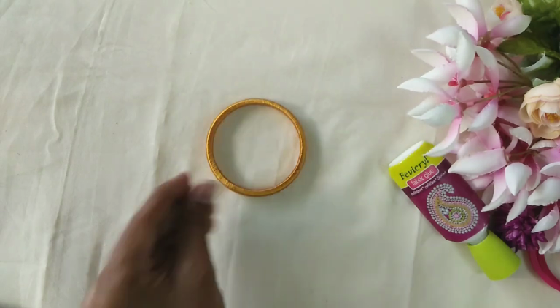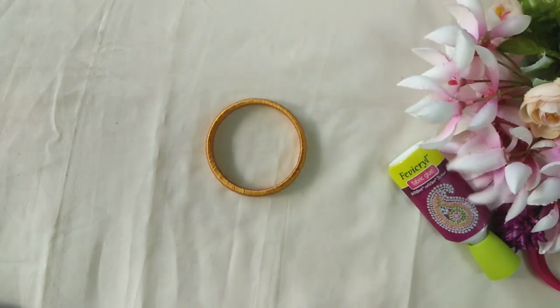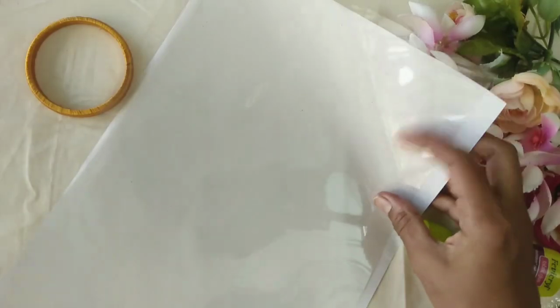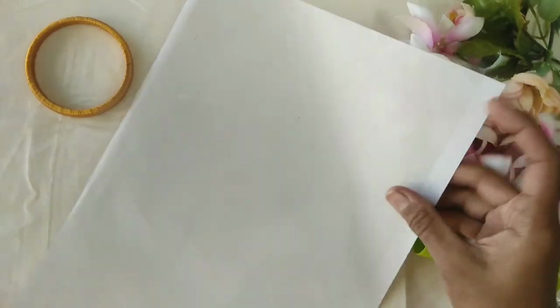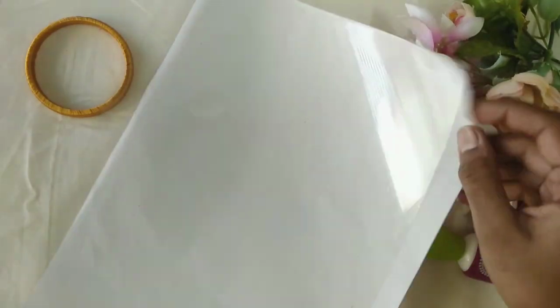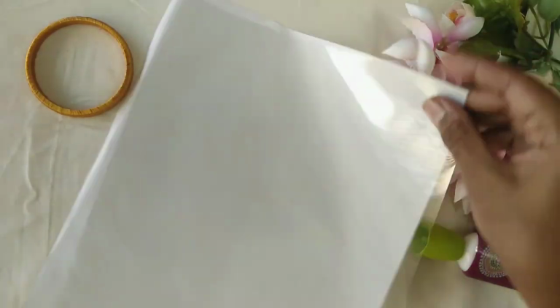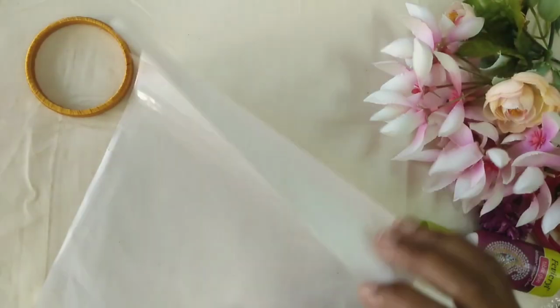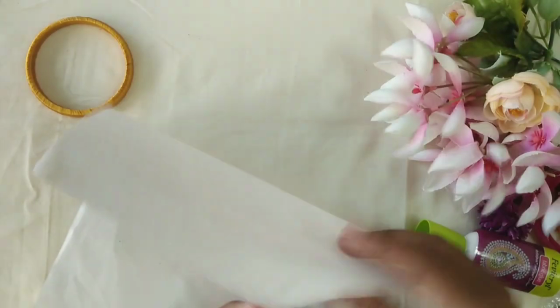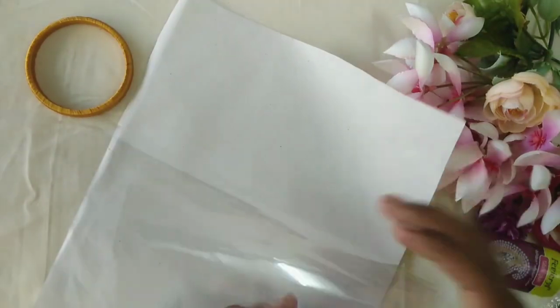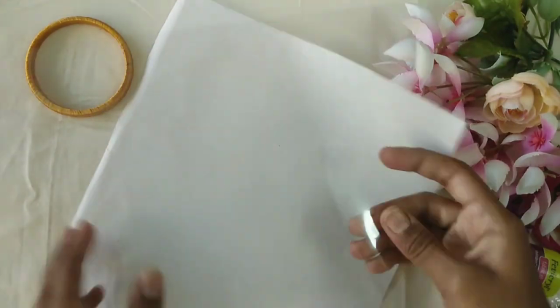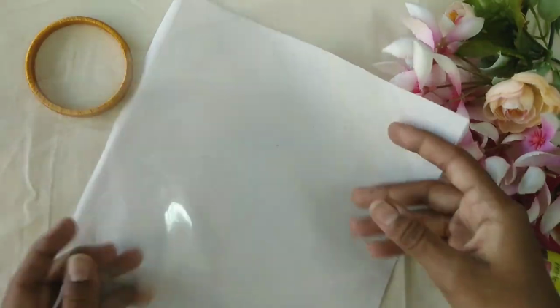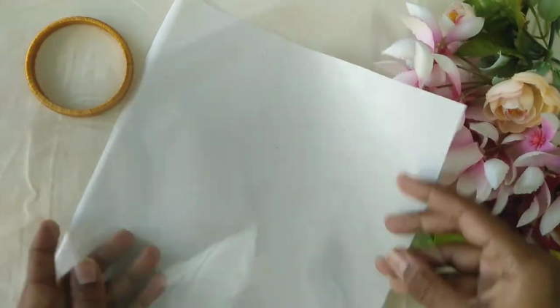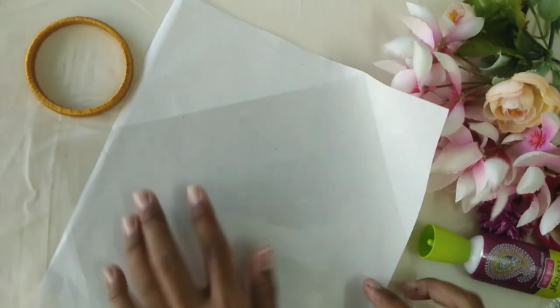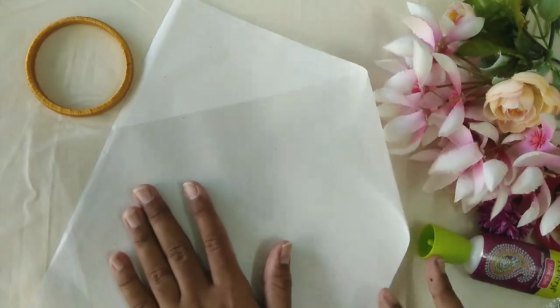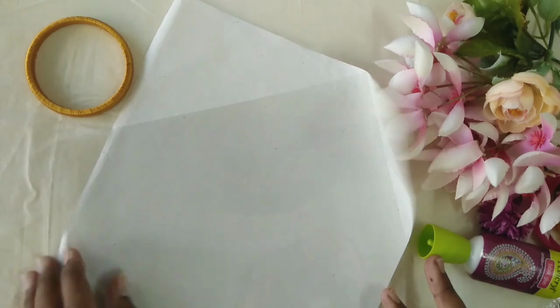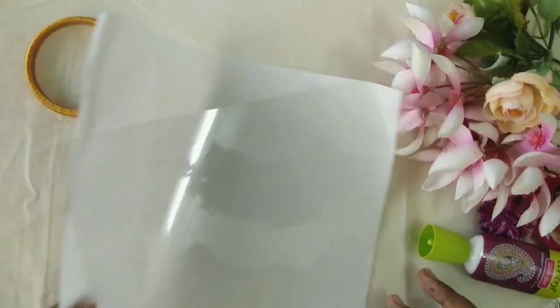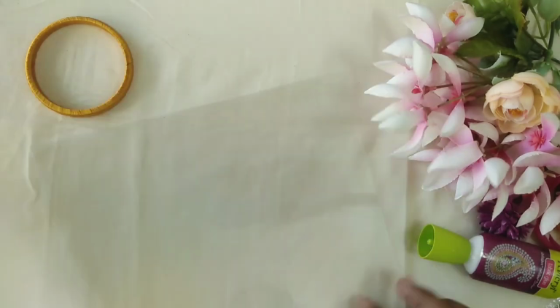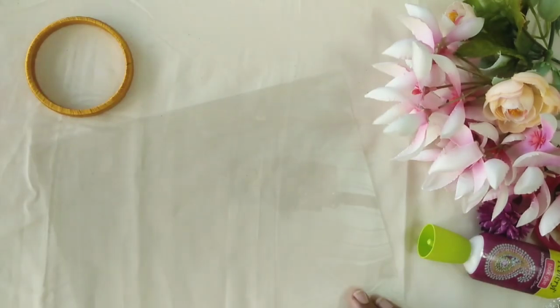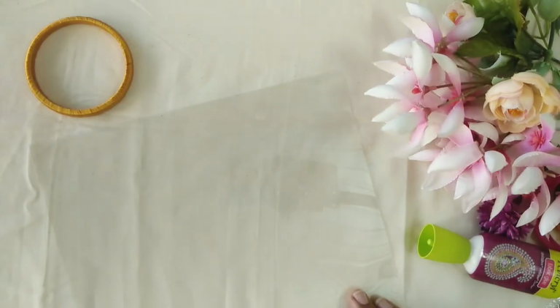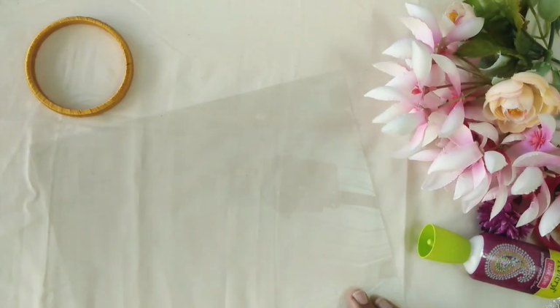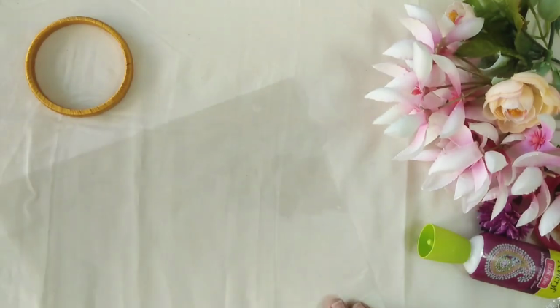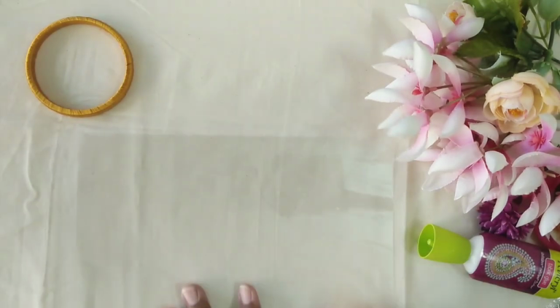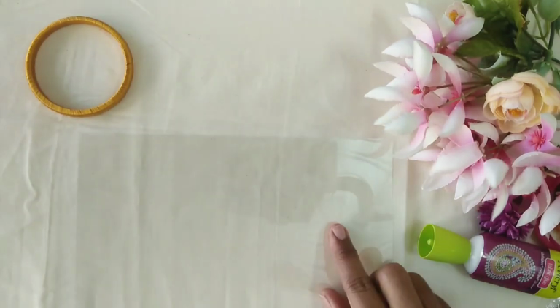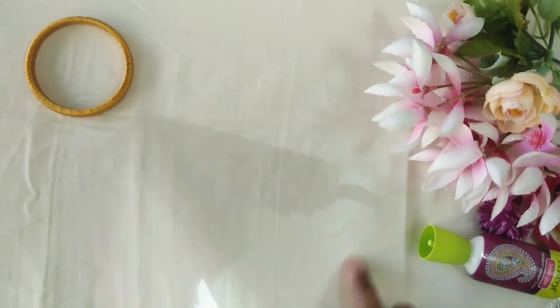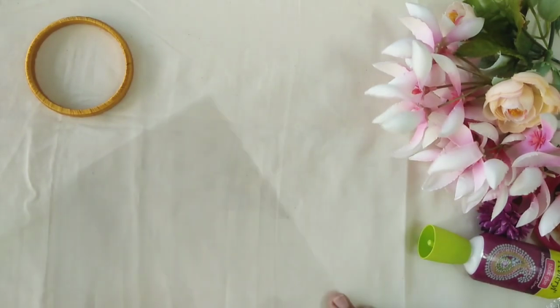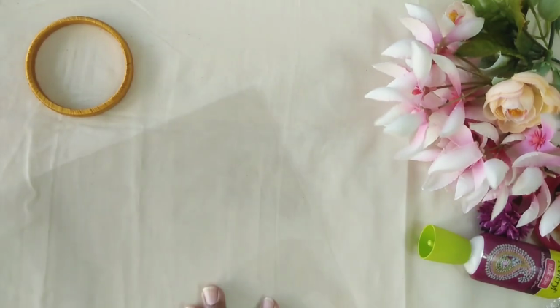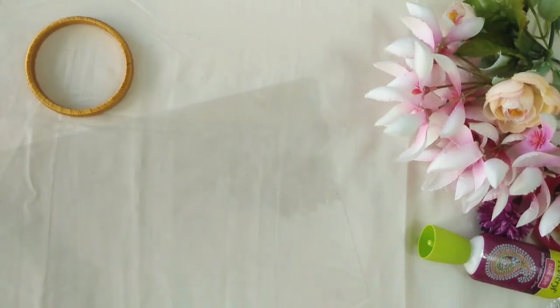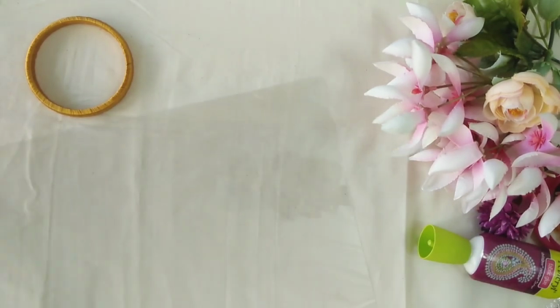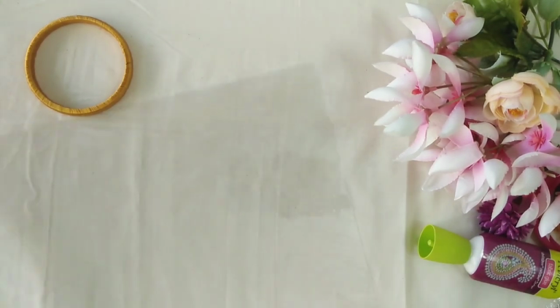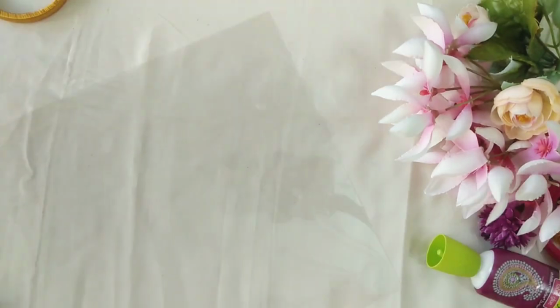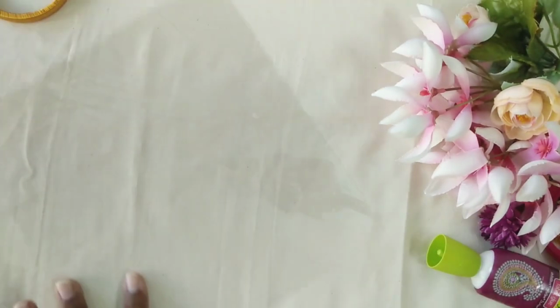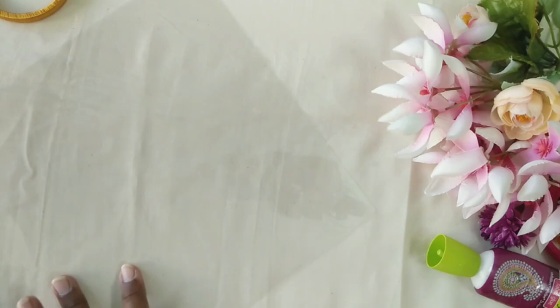Next, we will be designing. I have an OHP sheet — this is a tracing paper. So now we will design the OHP sheet.